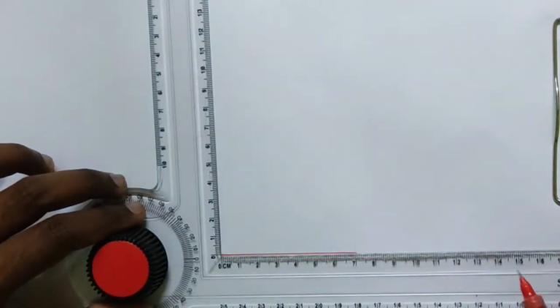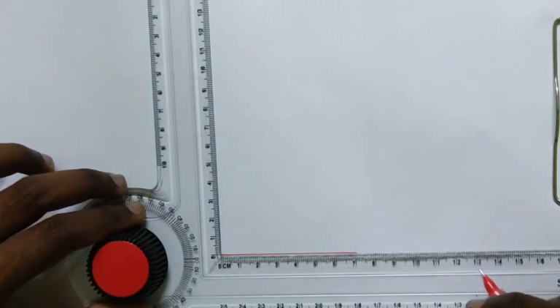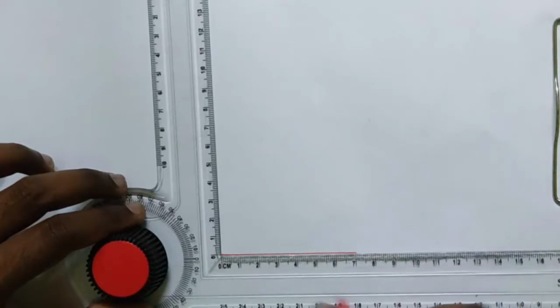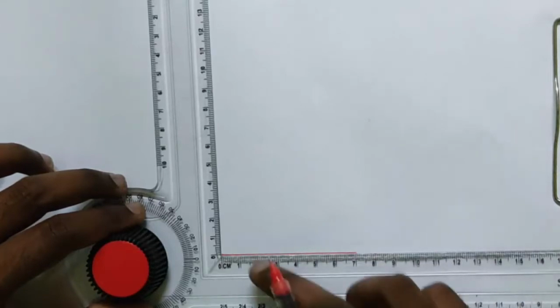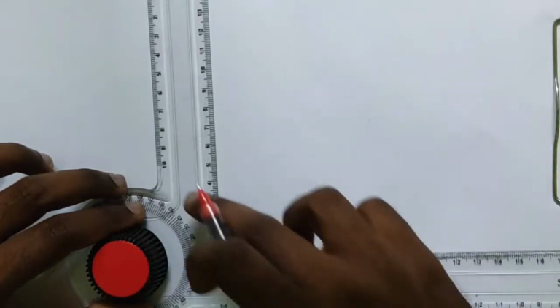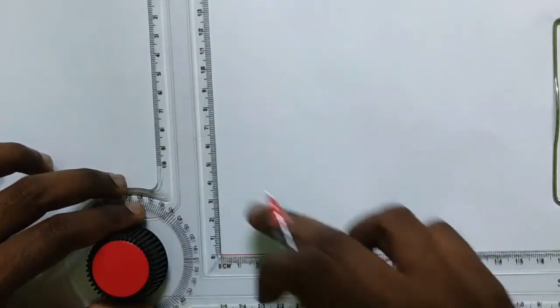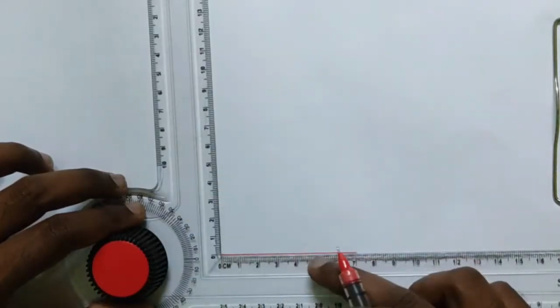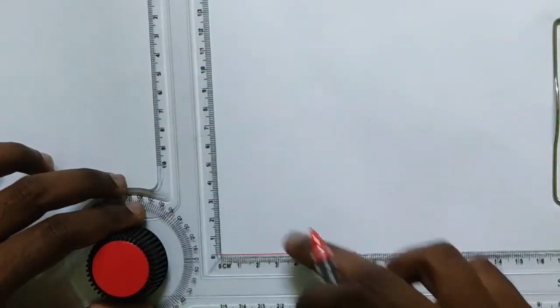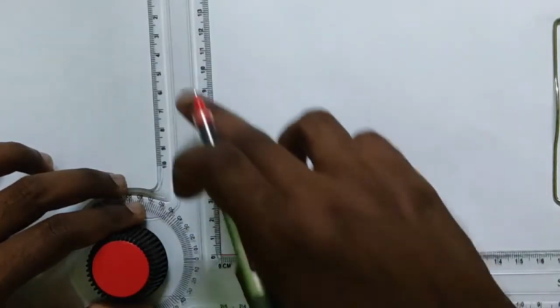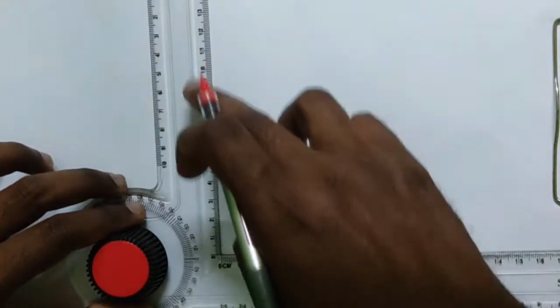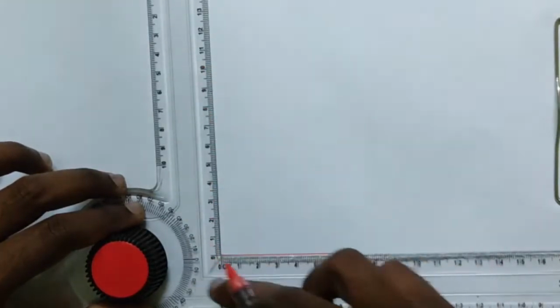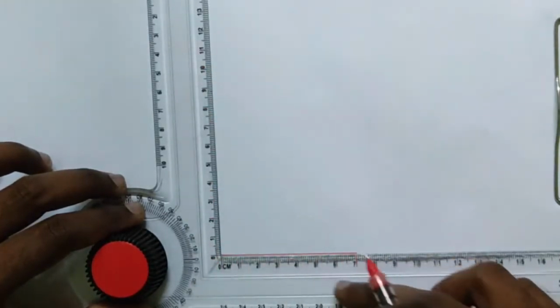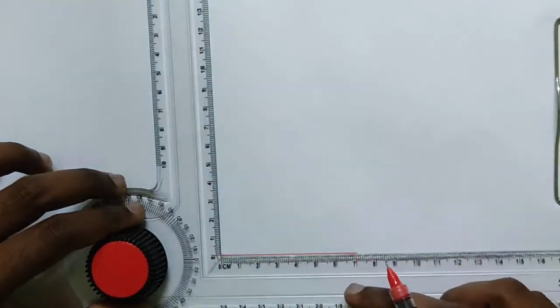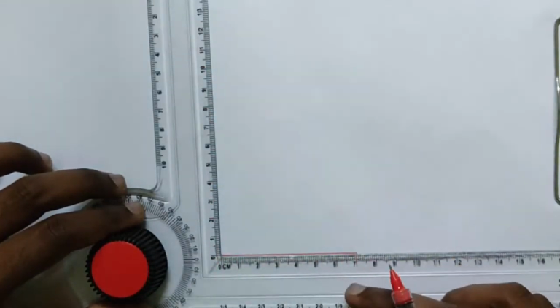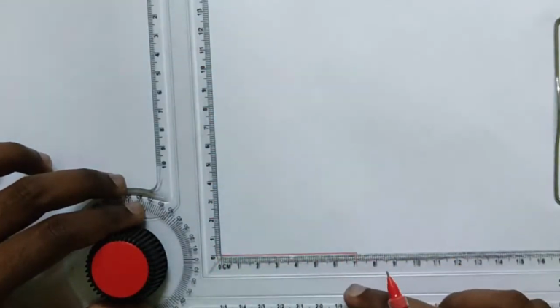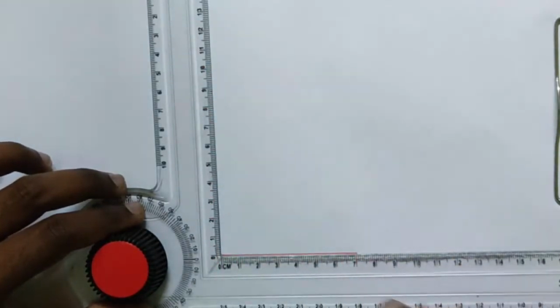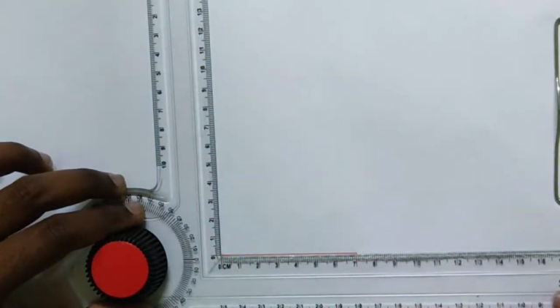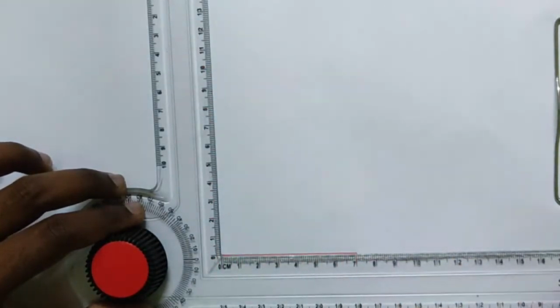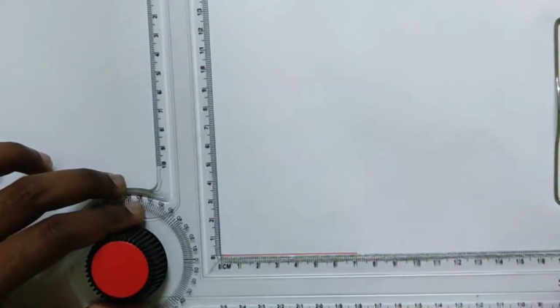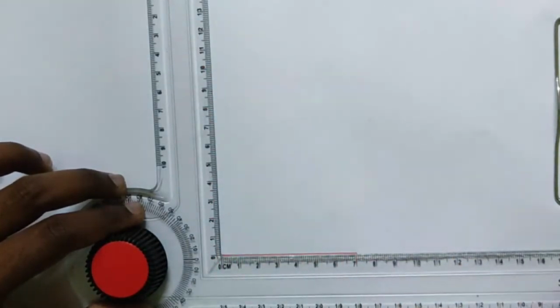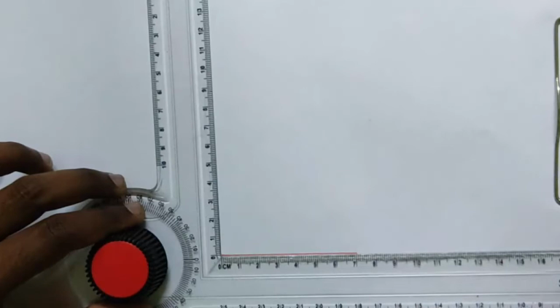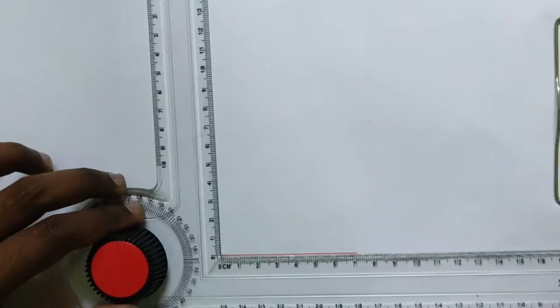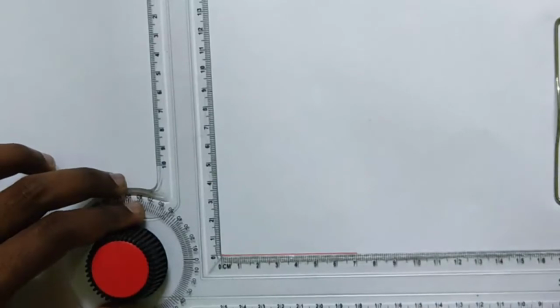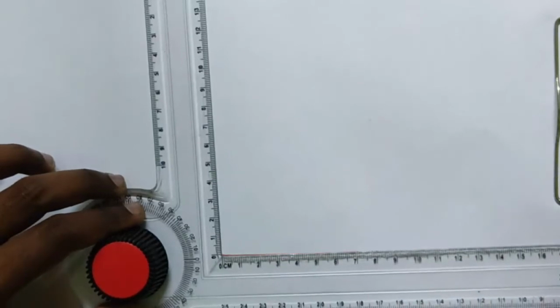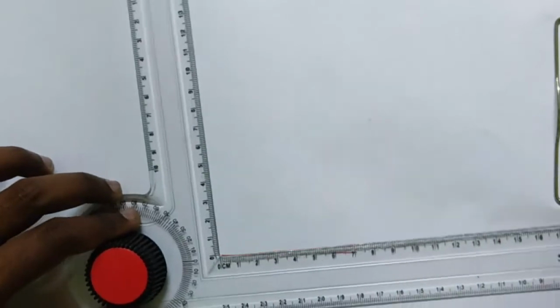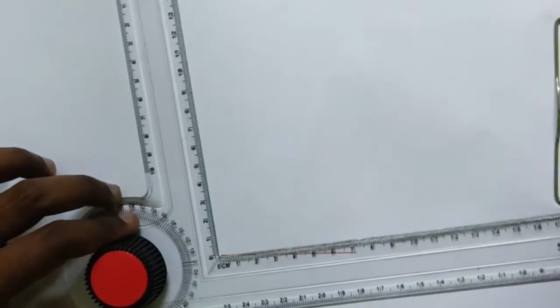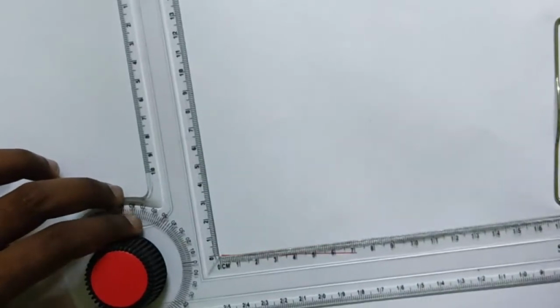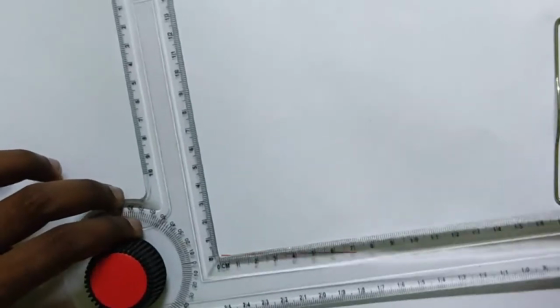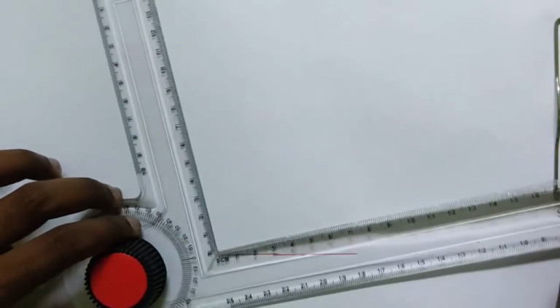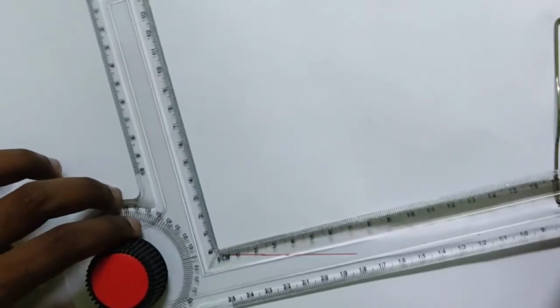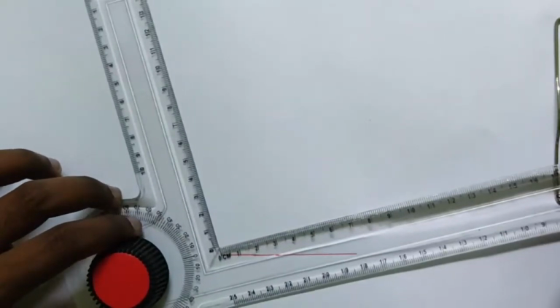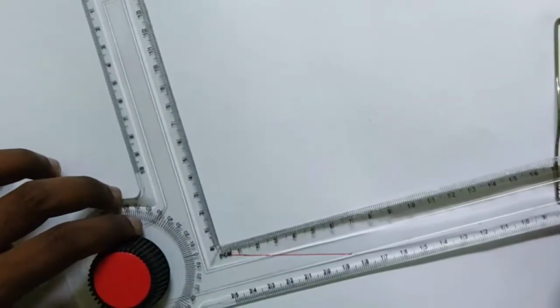We already have 90 degrees between this vertical and horizontal scale. So if you move that to 18 degrees, you will get the 108 degrees needed for the pentagon's interior angle.